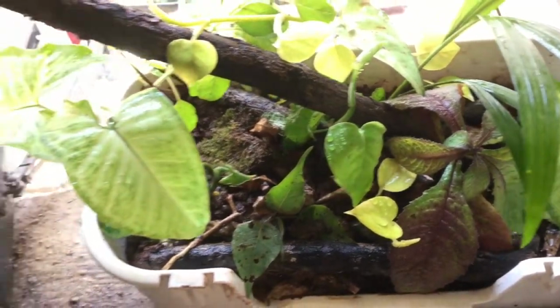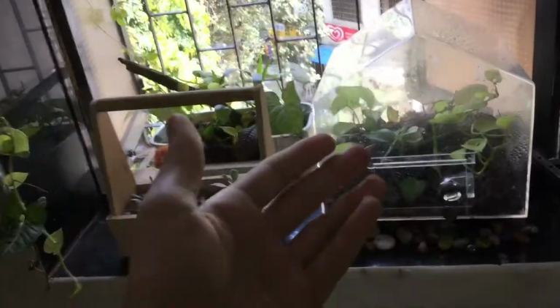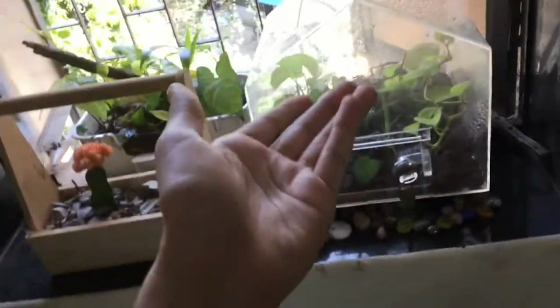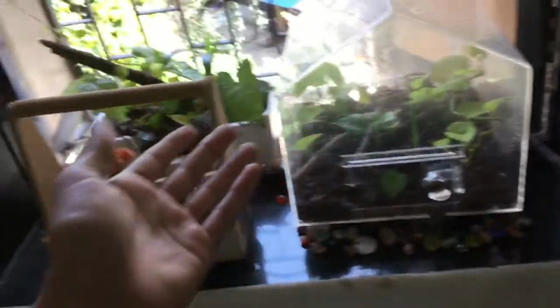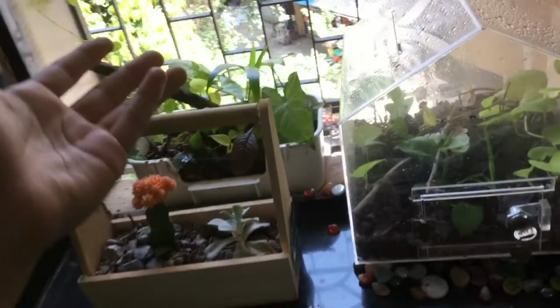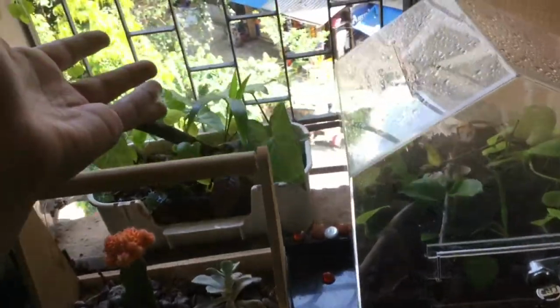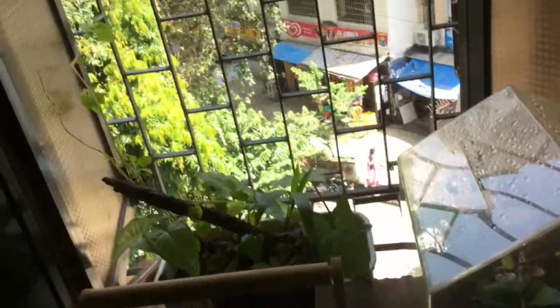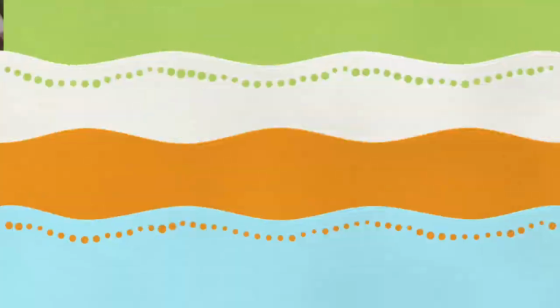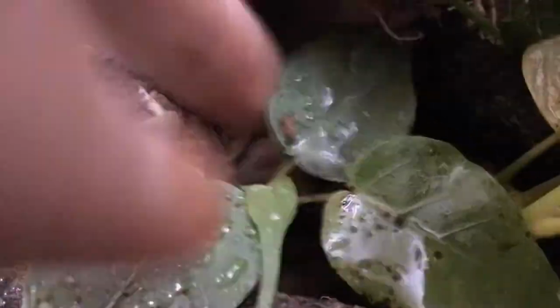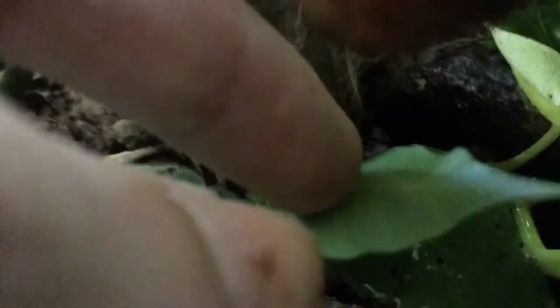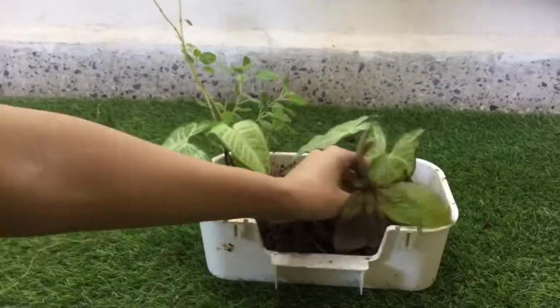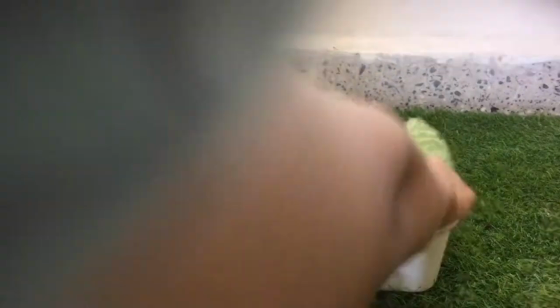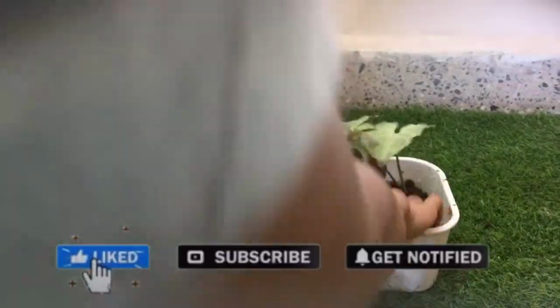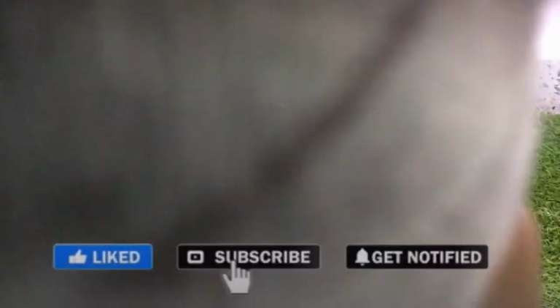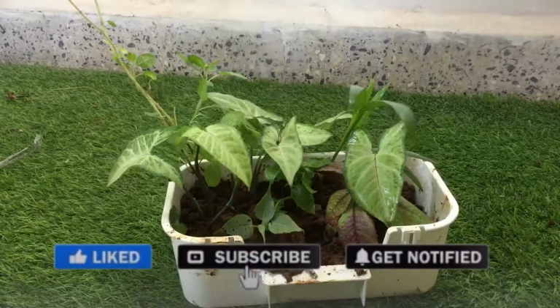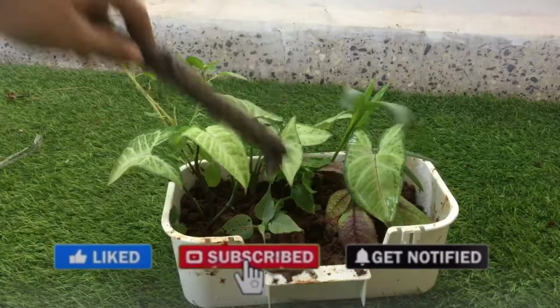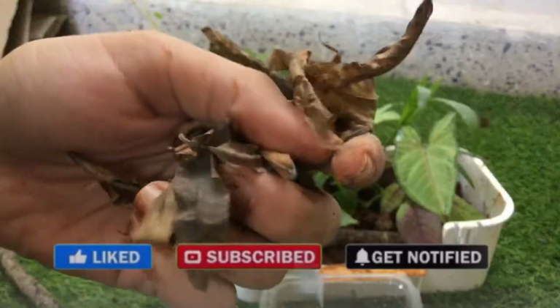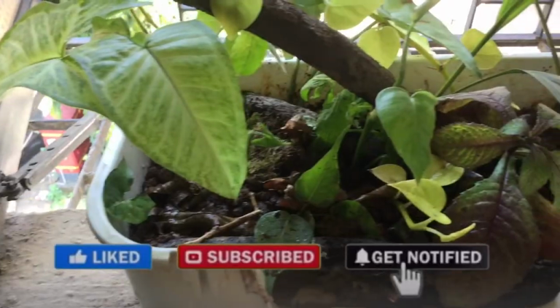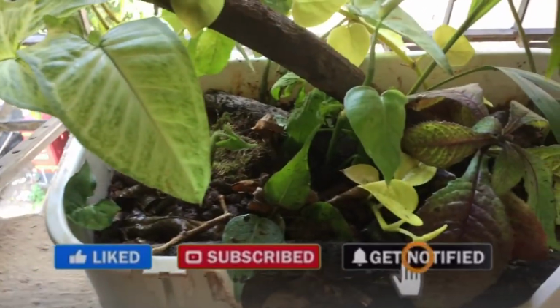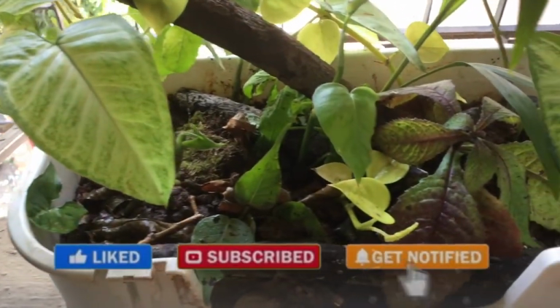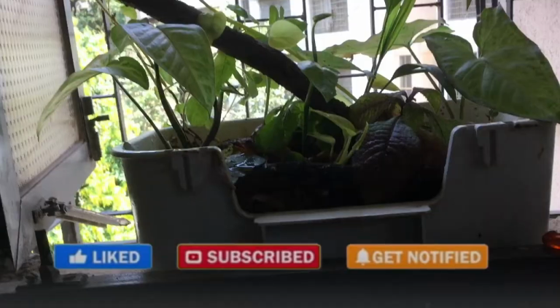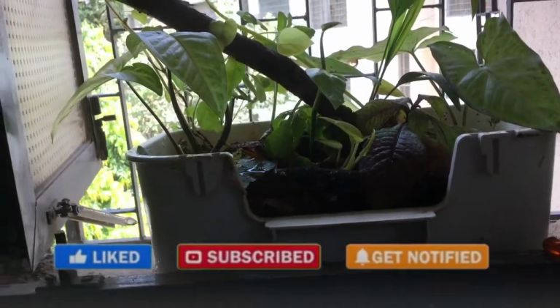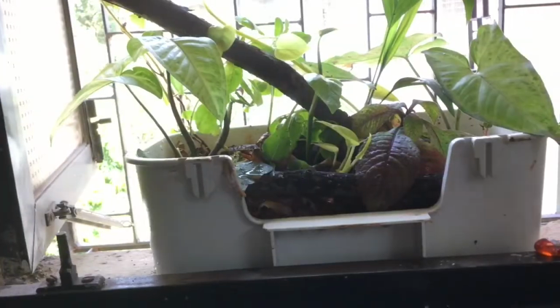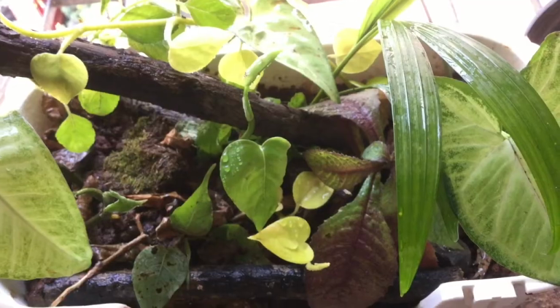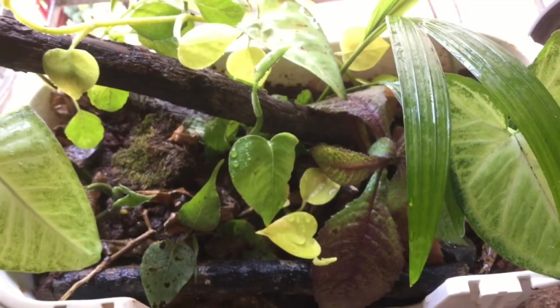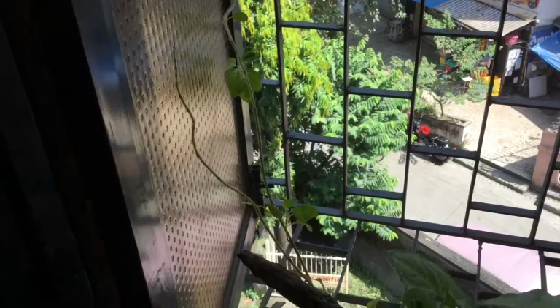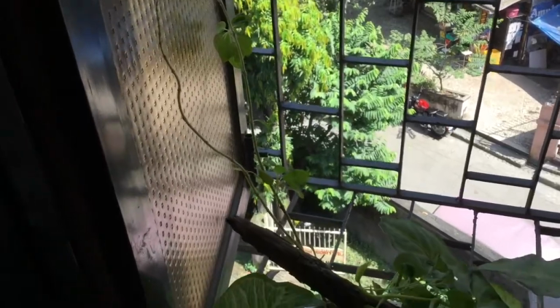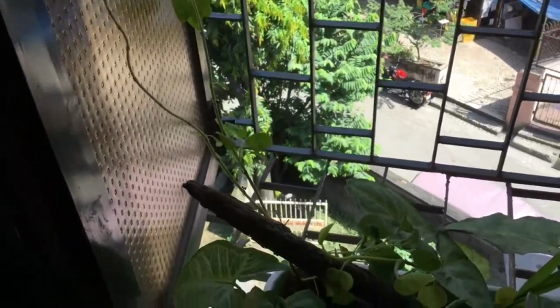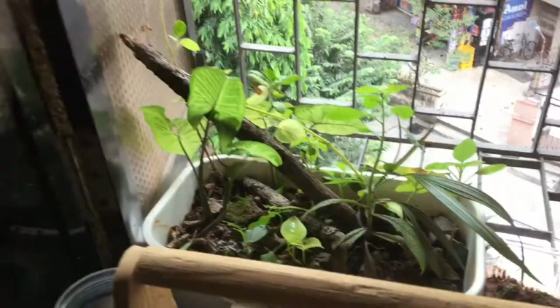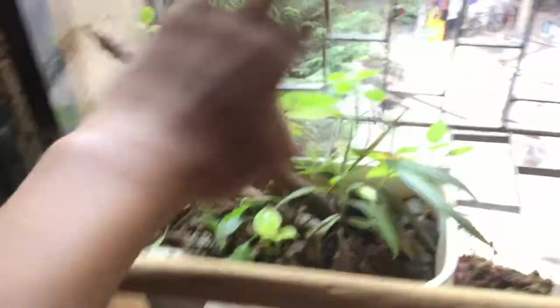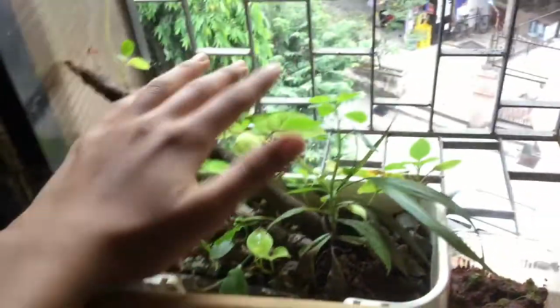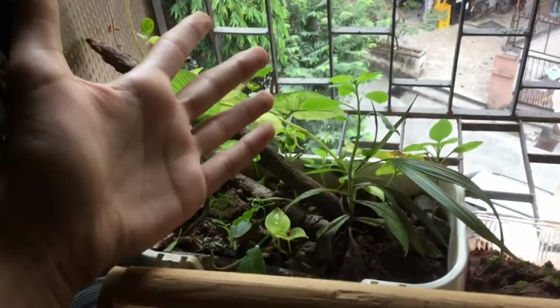Now this section is filled with terrariums. I hope you guys enjoyed this video. Be sure to thumbs it up, share this video, and subscribe with notifications on. This is ABSE signing out. Take care and goodbye!